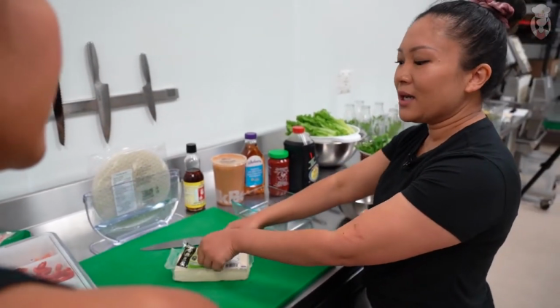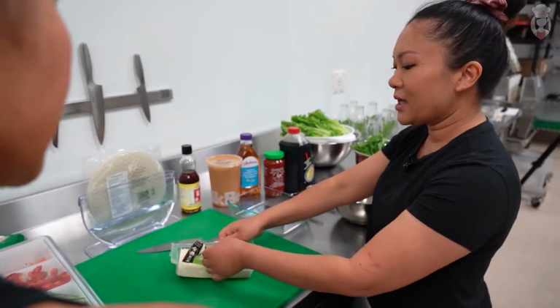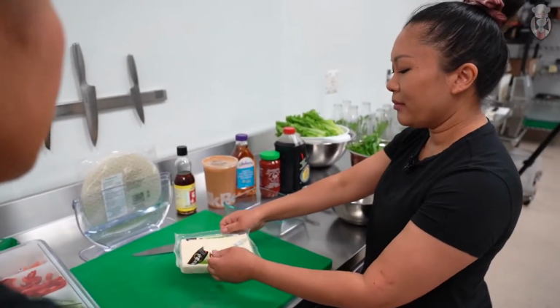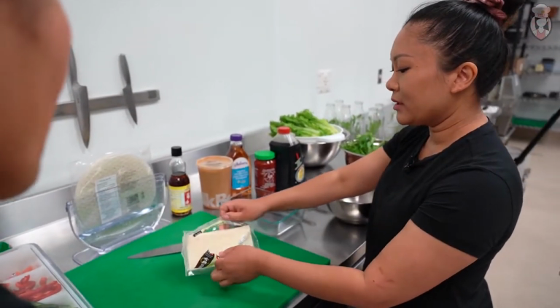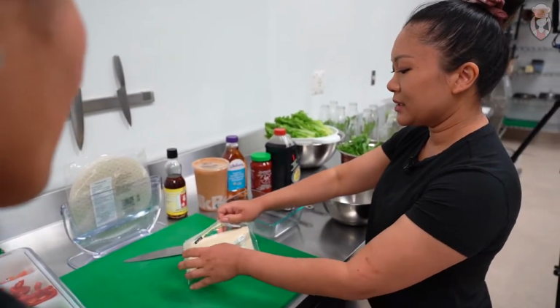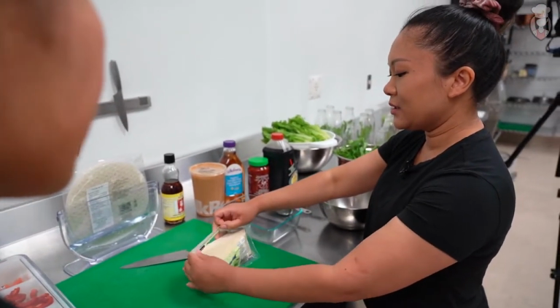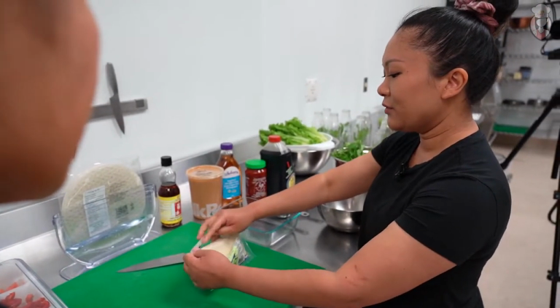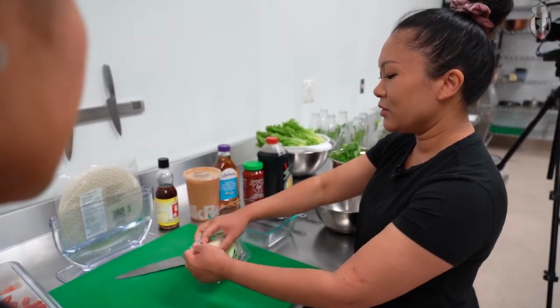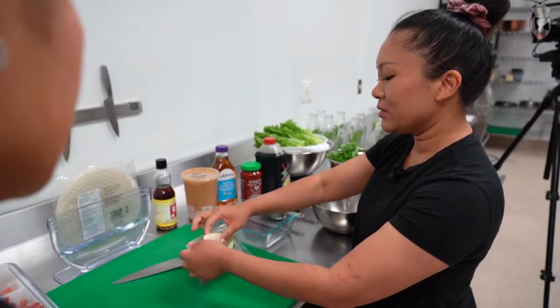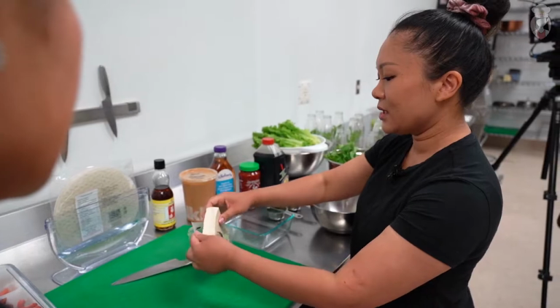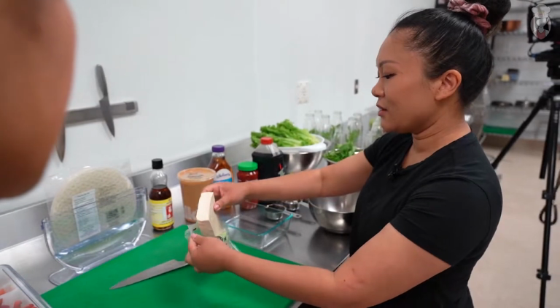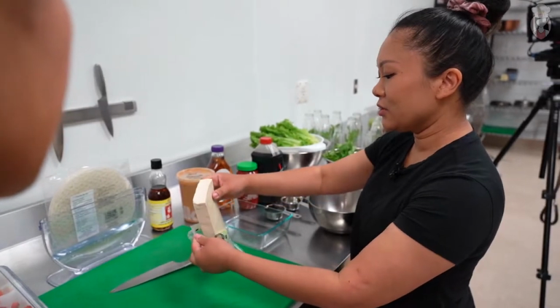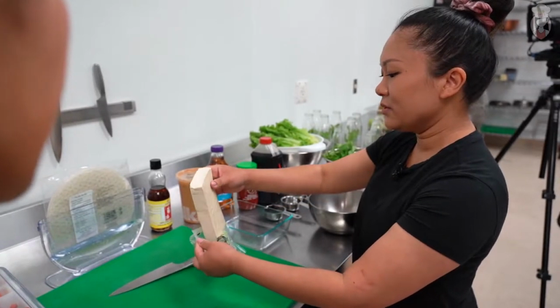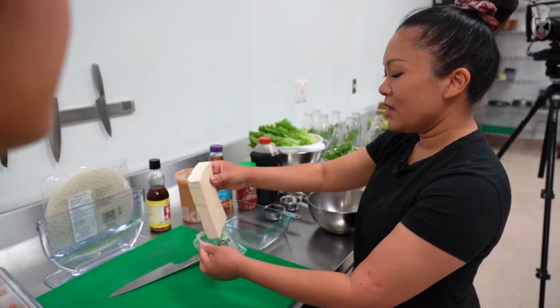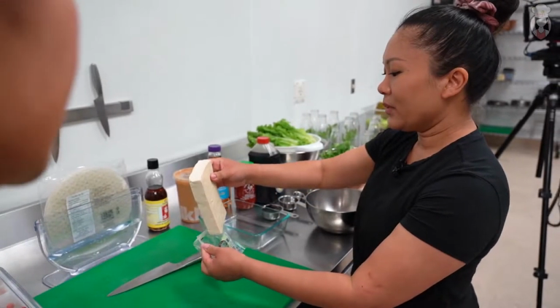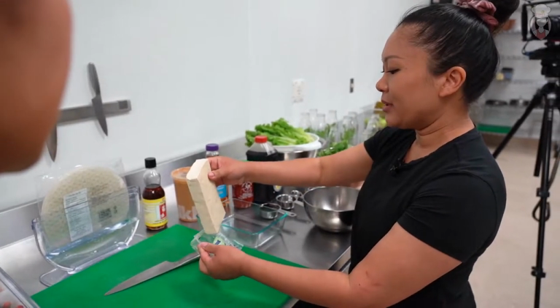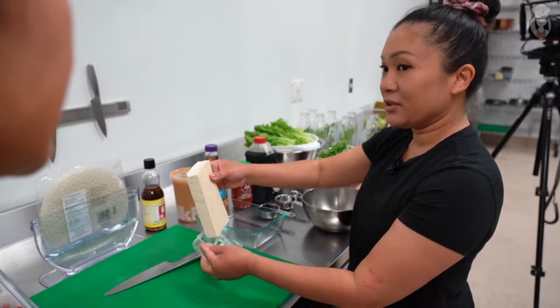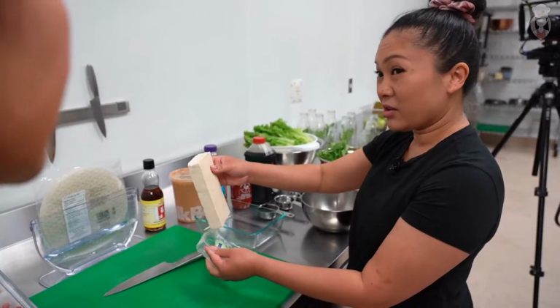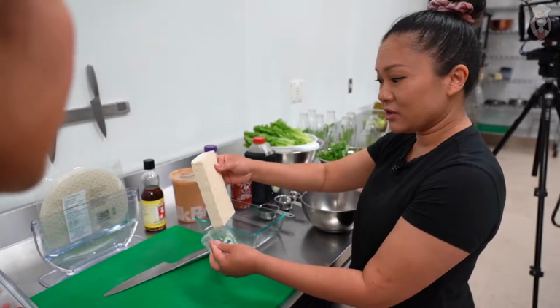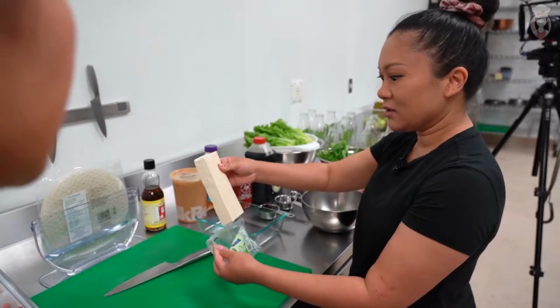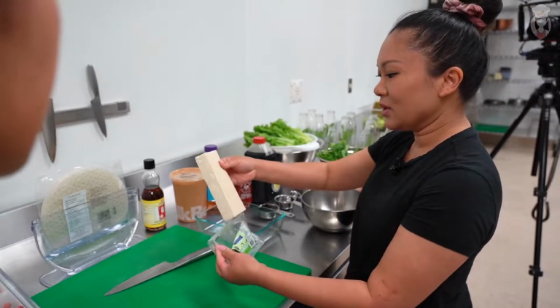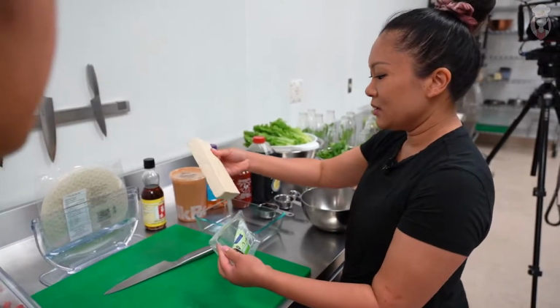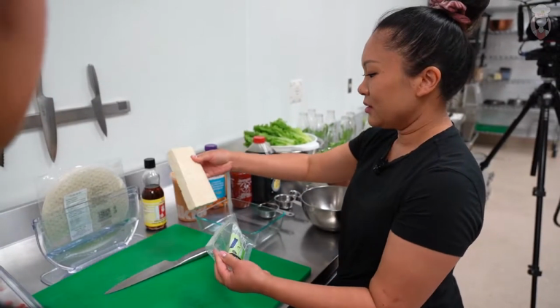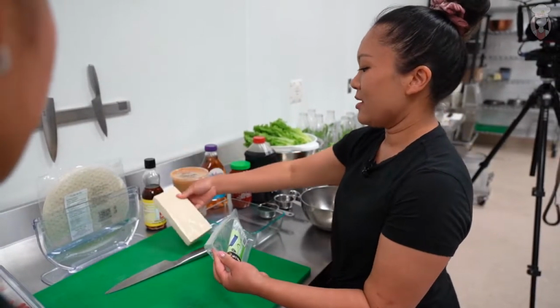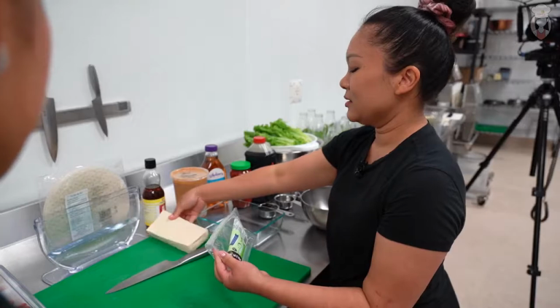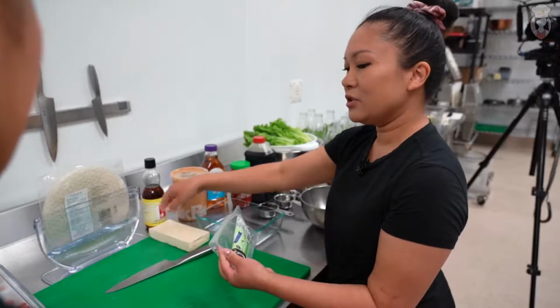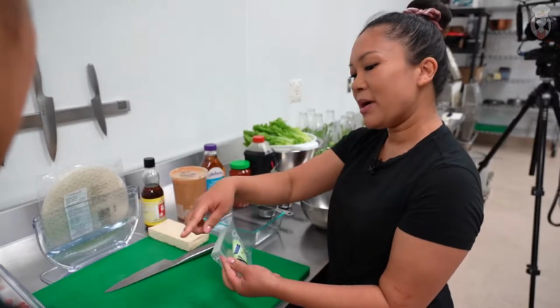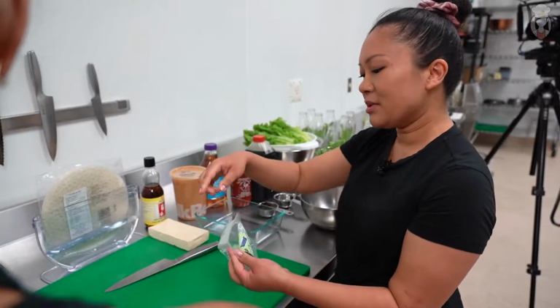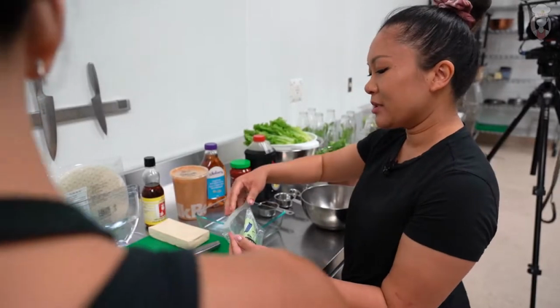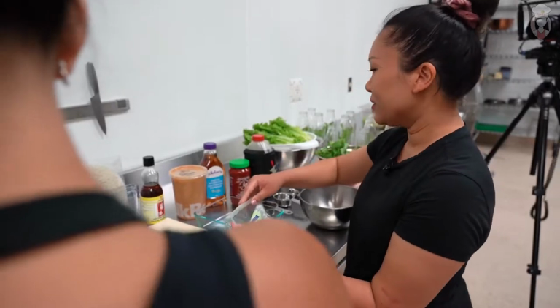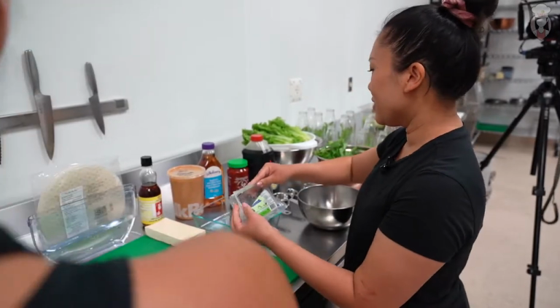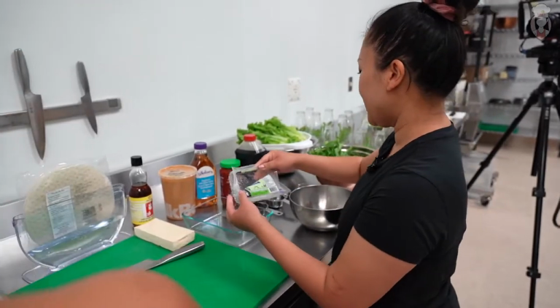Does it have to be firm? If we use a softer tofu, what will happen is it'll get crushed in the roll. Do you want to pass me the paper towel over there? Oh yes.